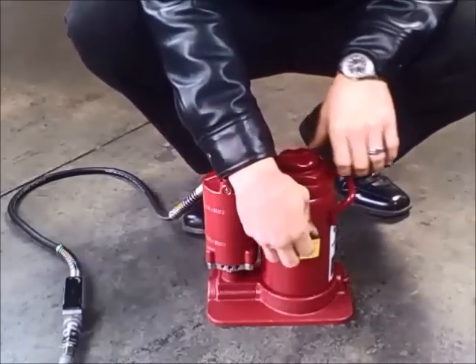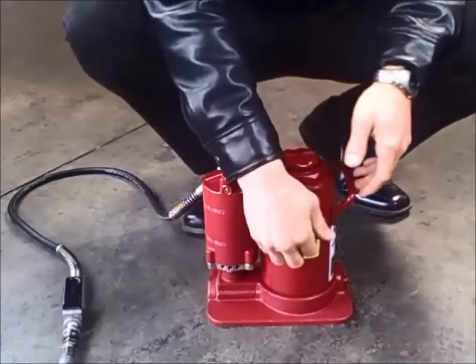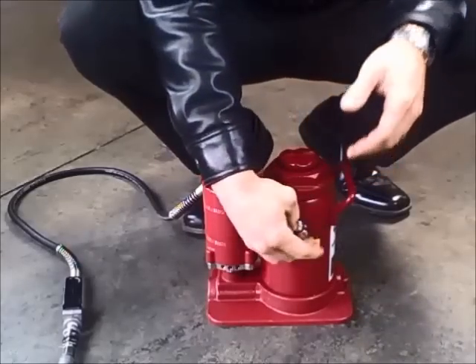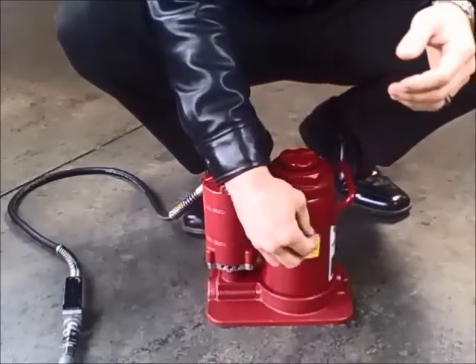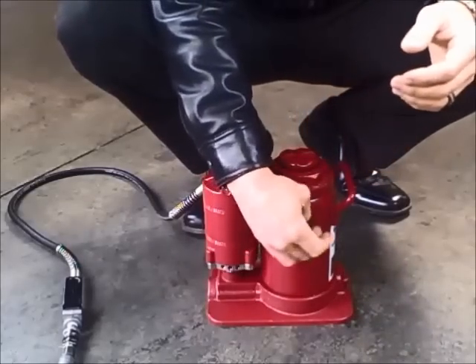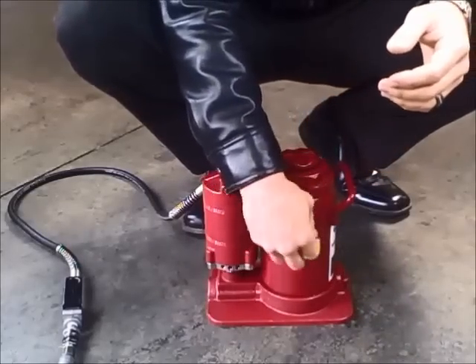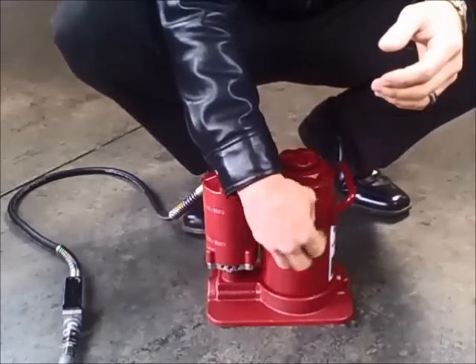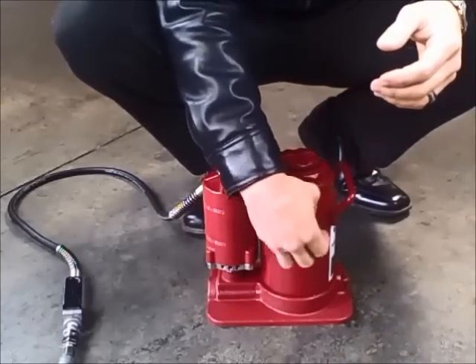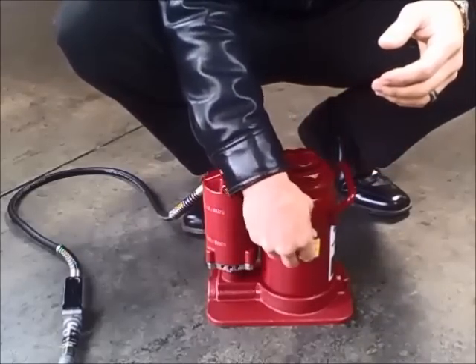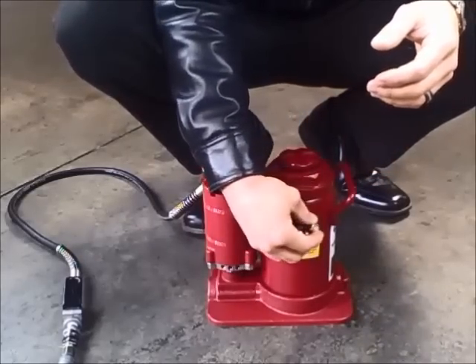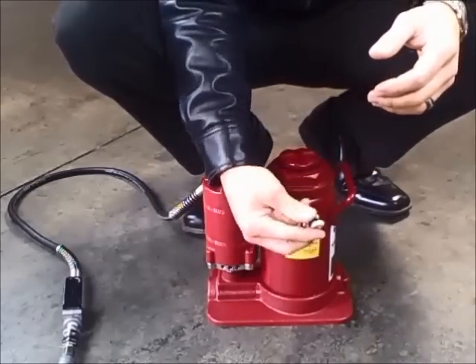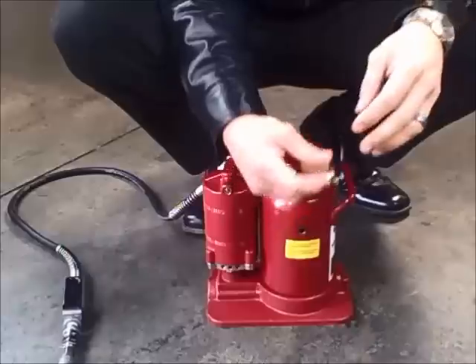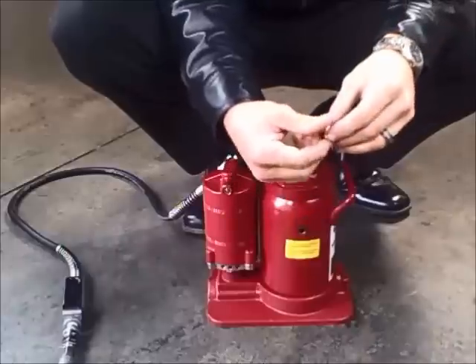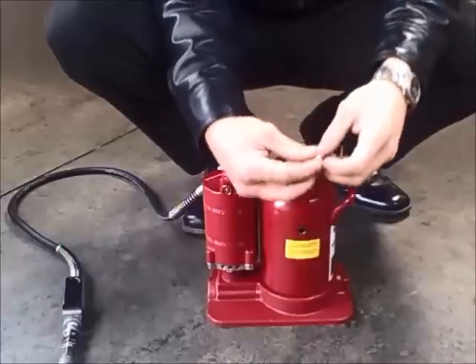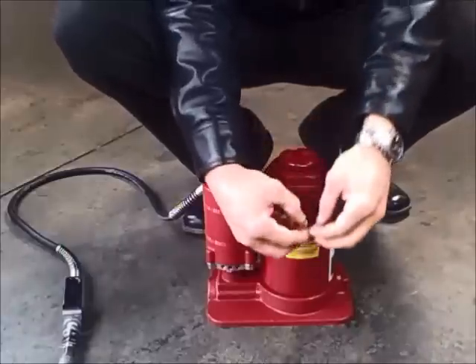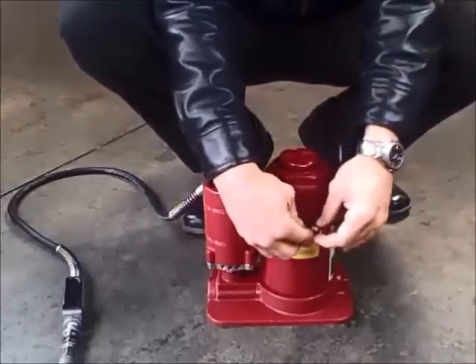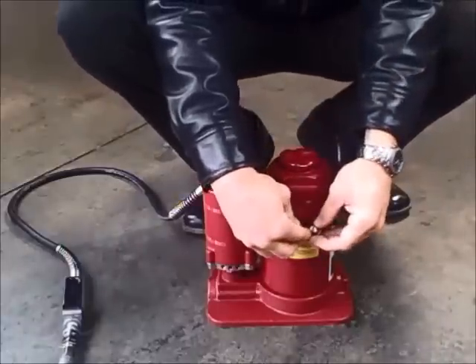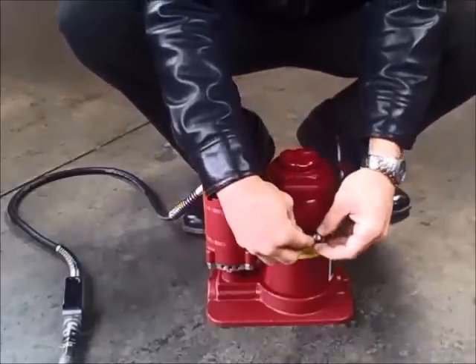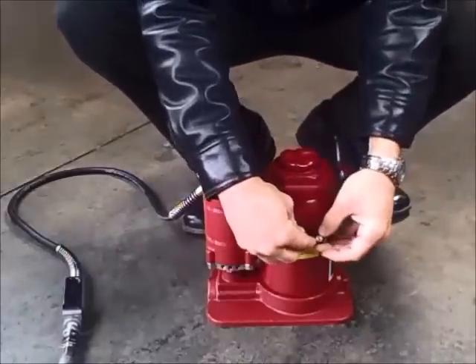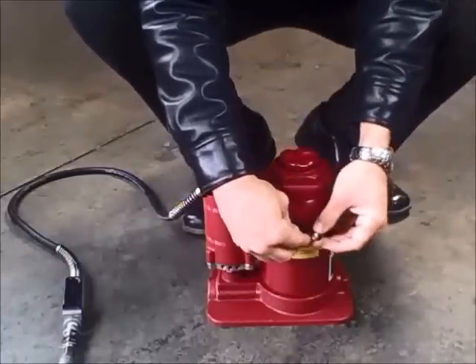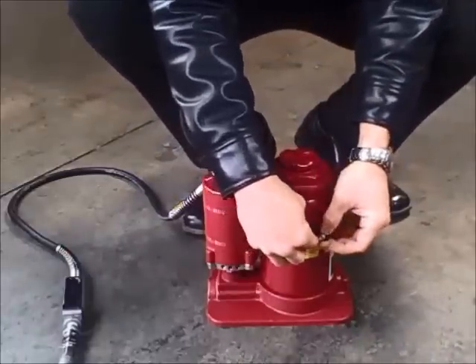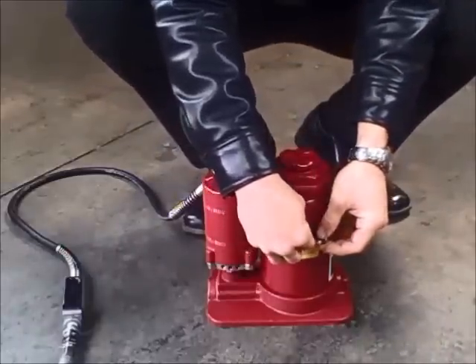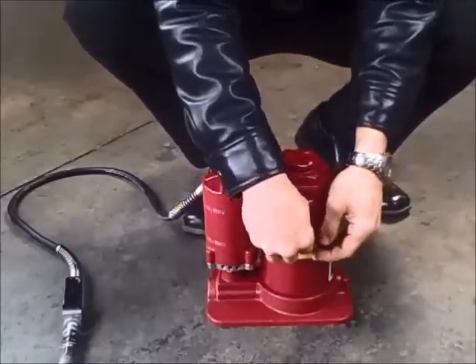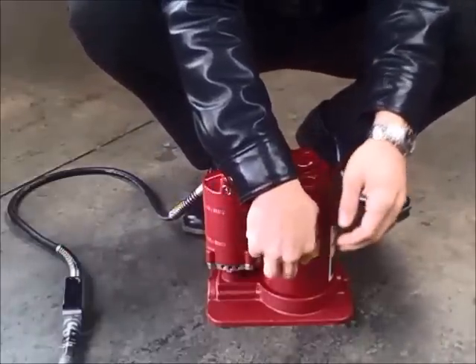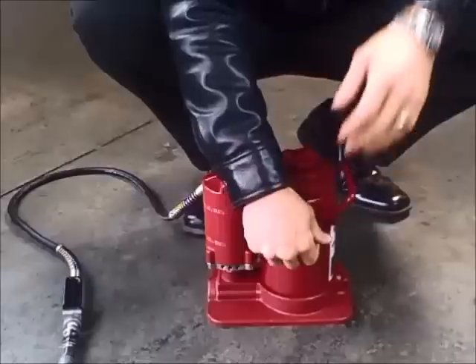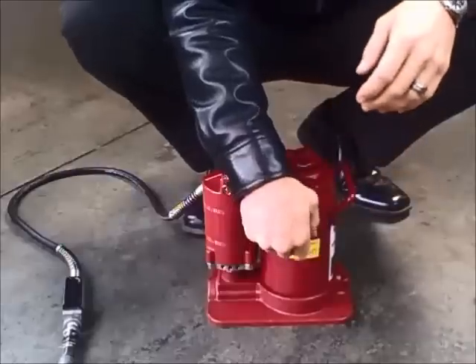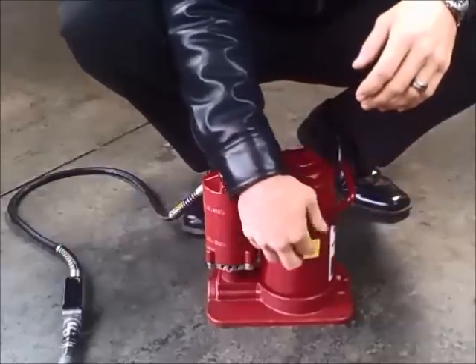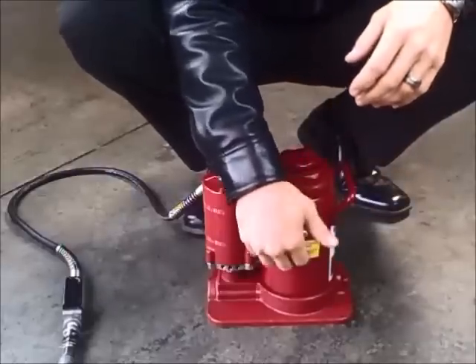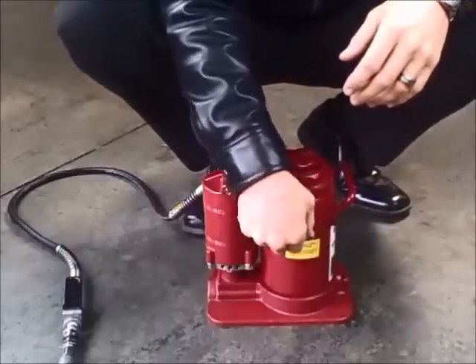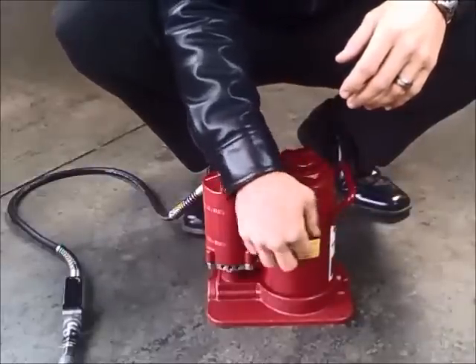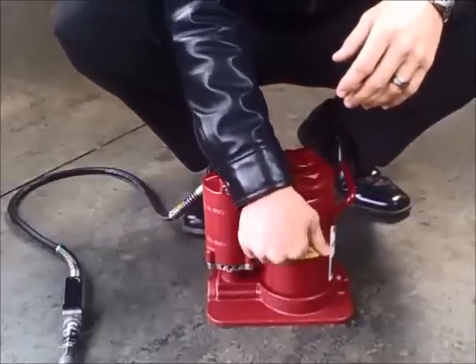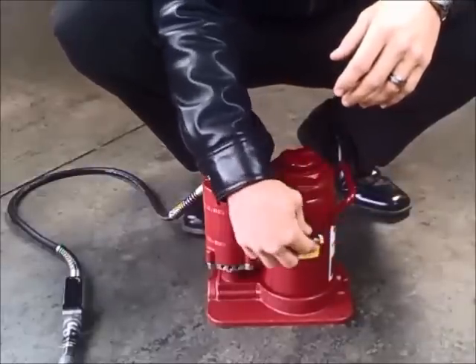Step one: depending on the bottle jack, some have a shipping plug vent. You need to either take the oil plug off and leave it off, or unscrew the oil plug and replace it with an air vent plug.